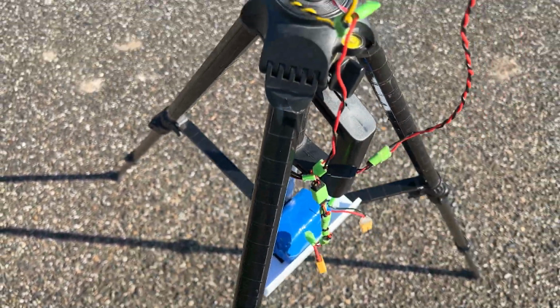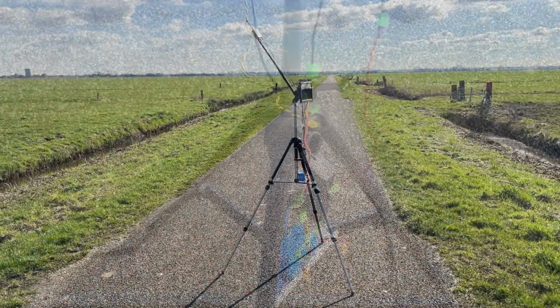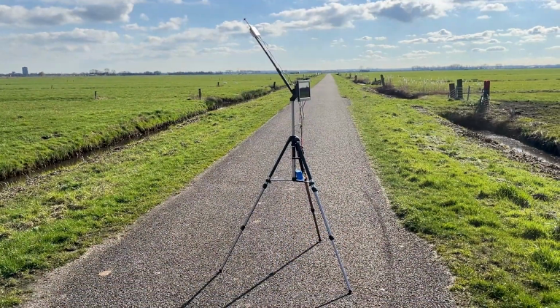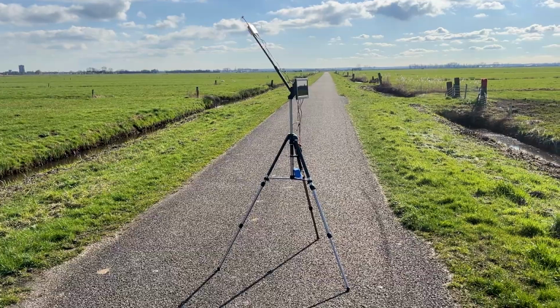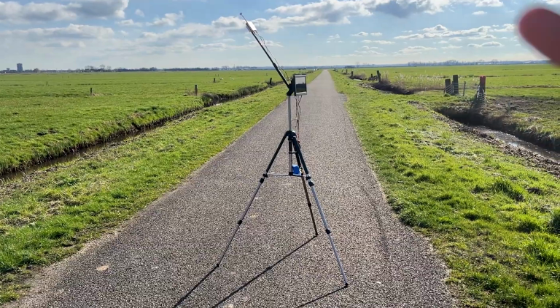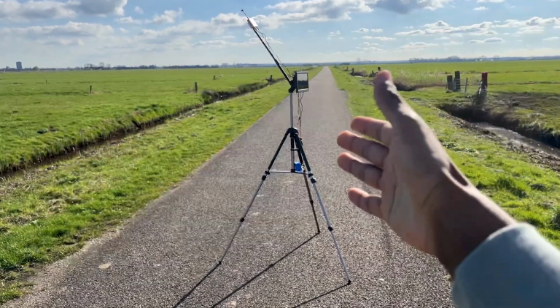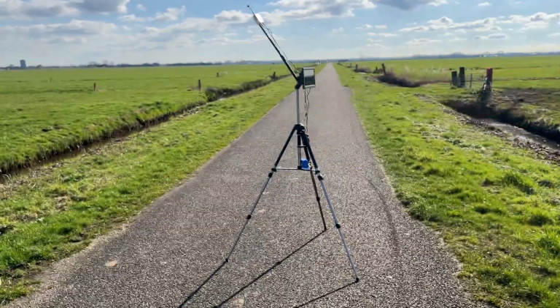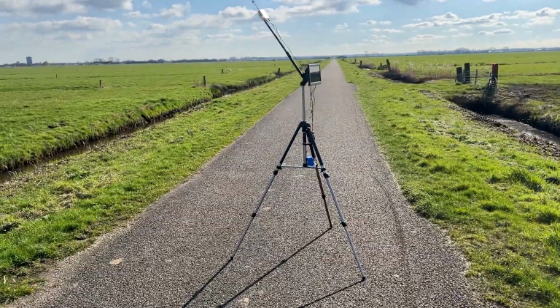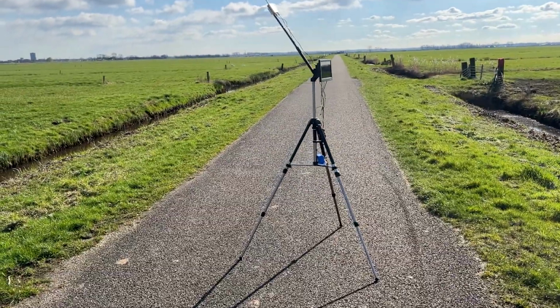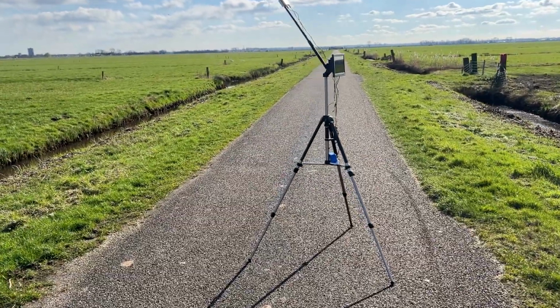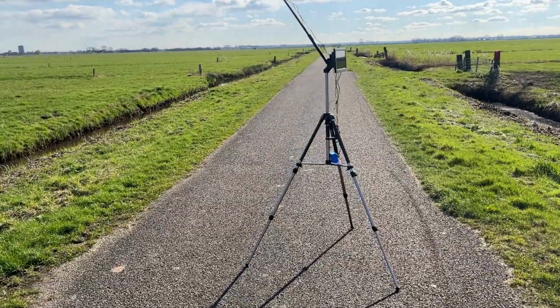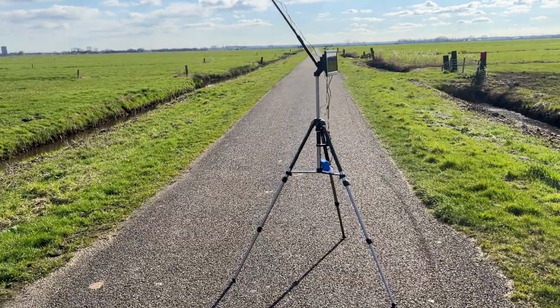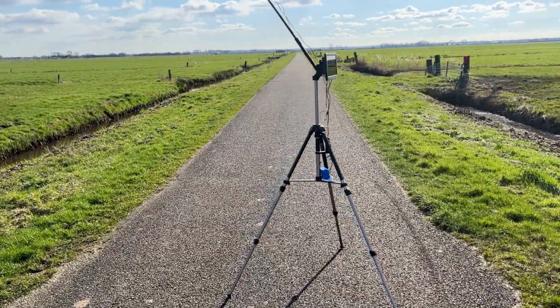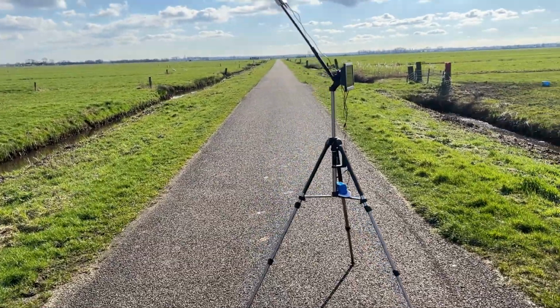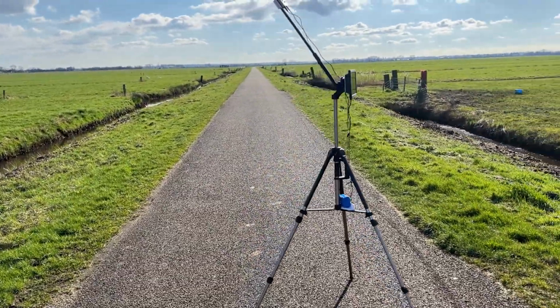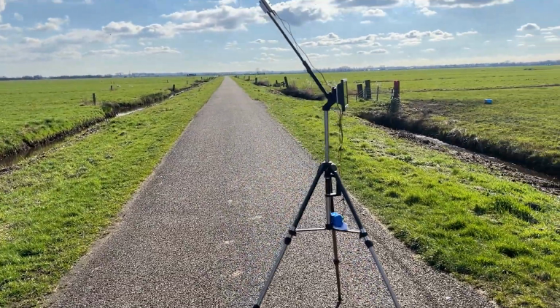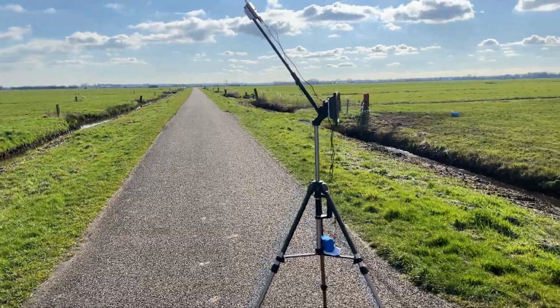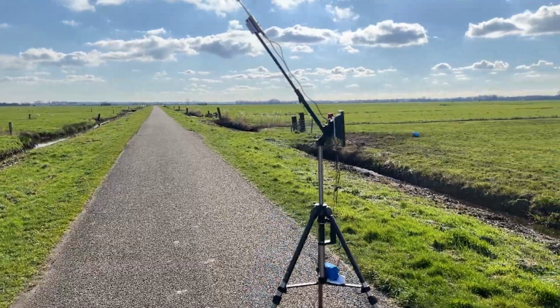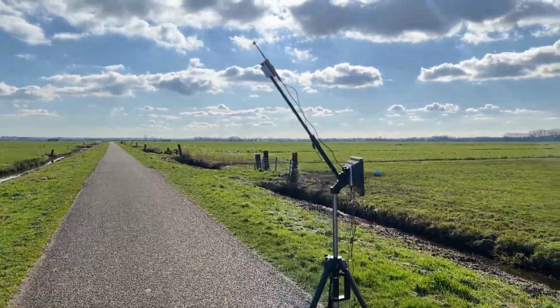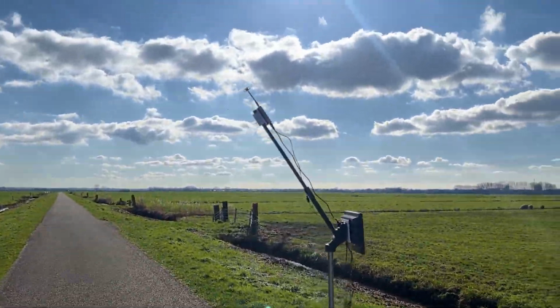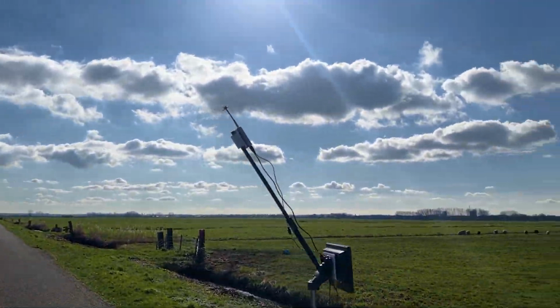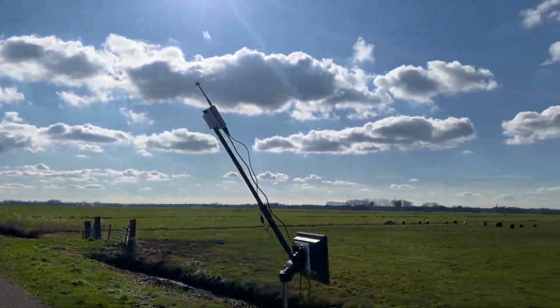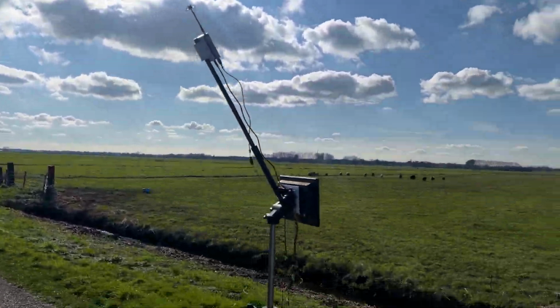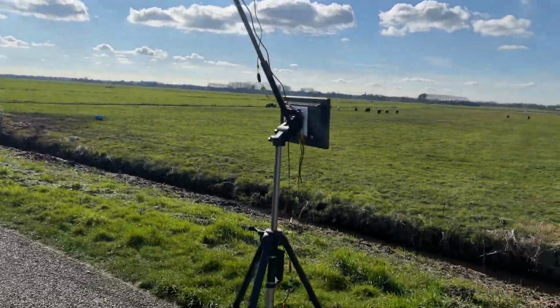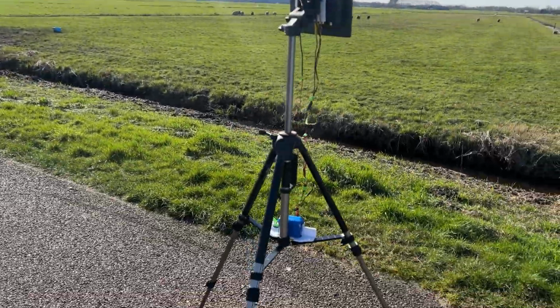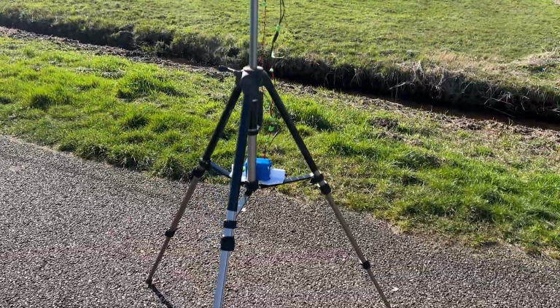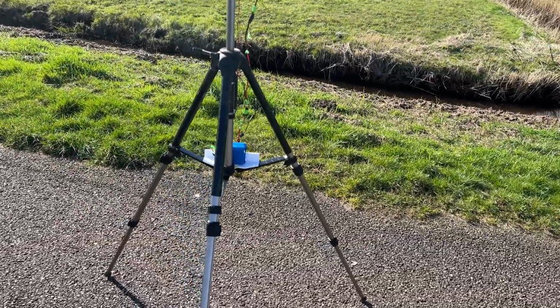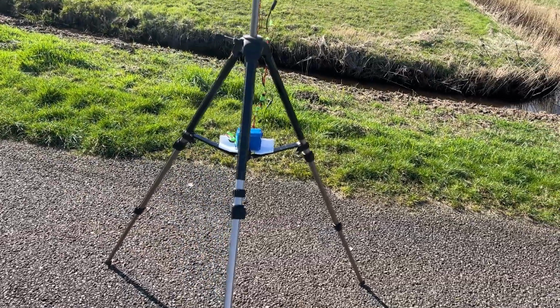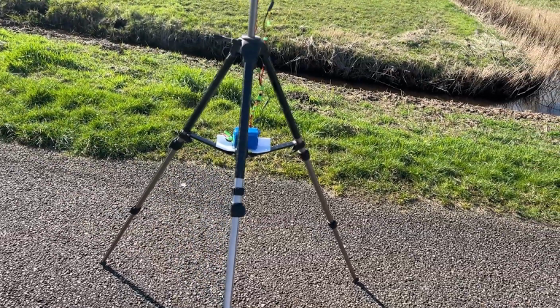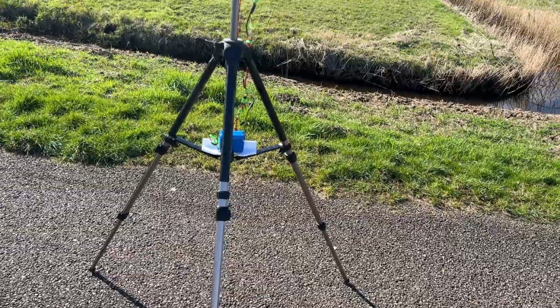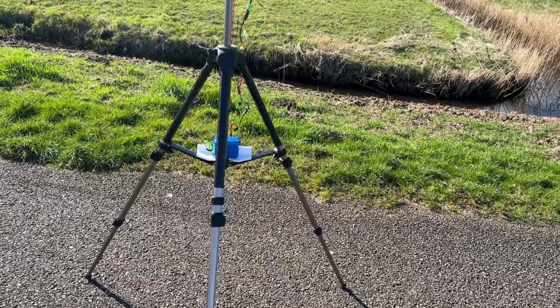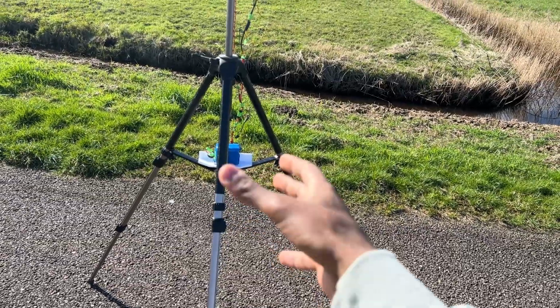What's up, guys? It's AirStuff FPV here, introducing to you my hobby-grade custom-built ground station unit for long endurance flights and other types of FPV flying. Everything is extremely easy to build up.